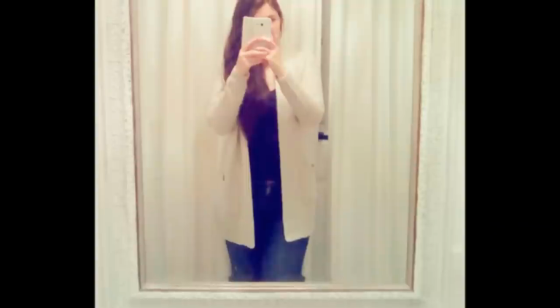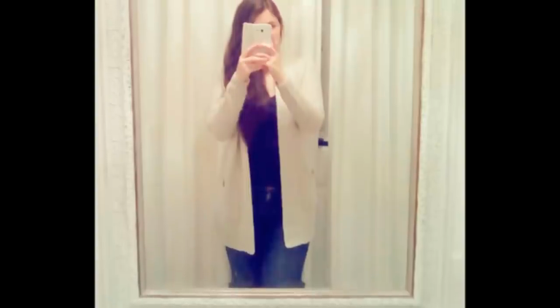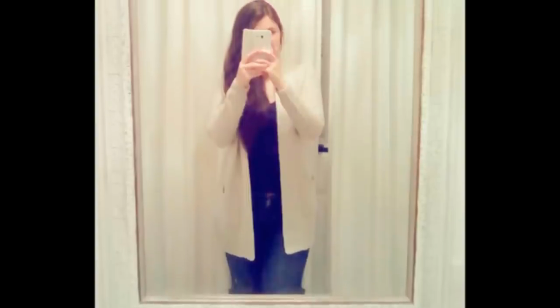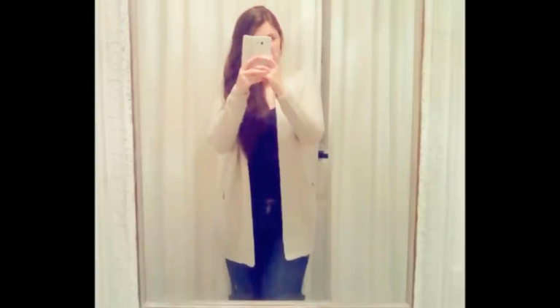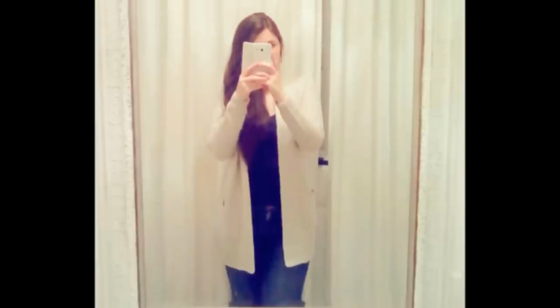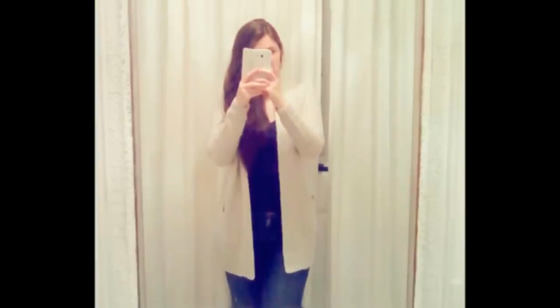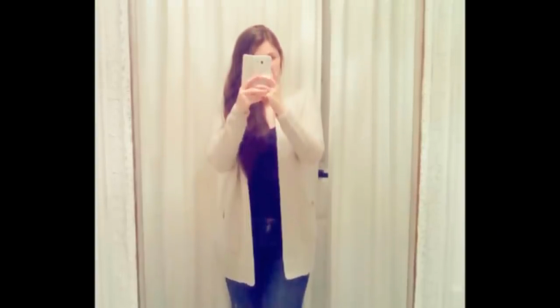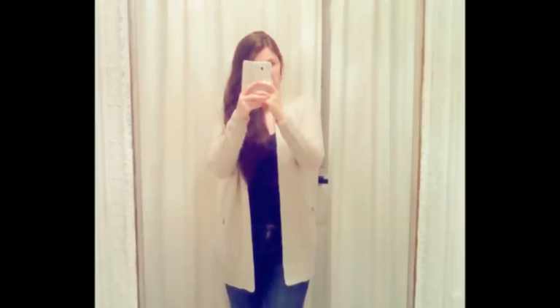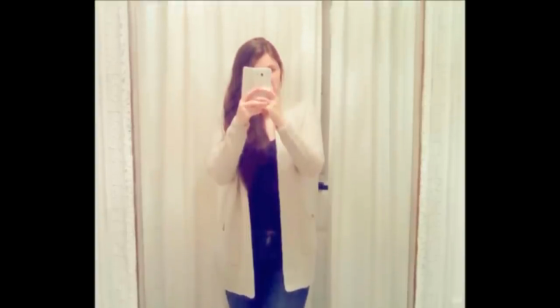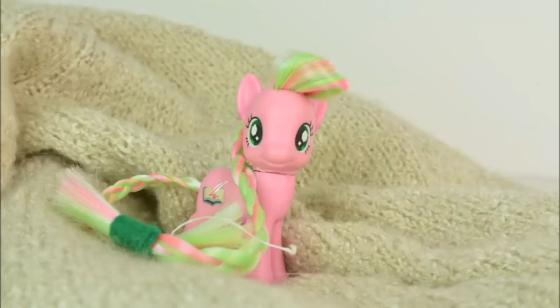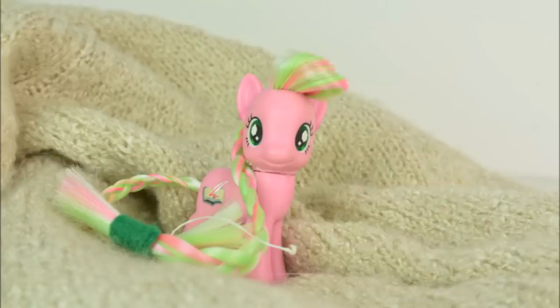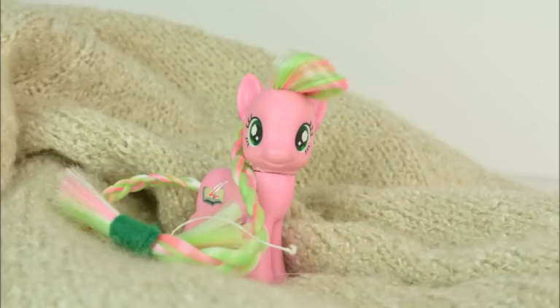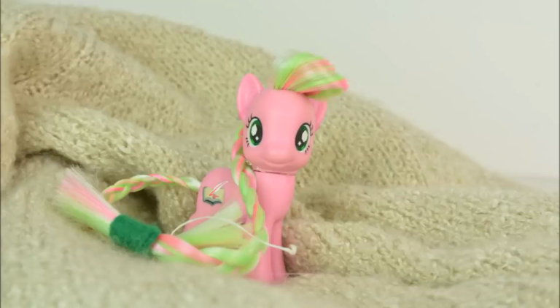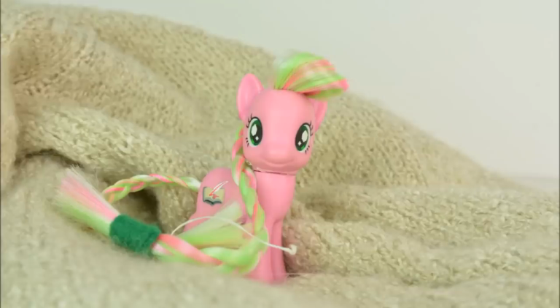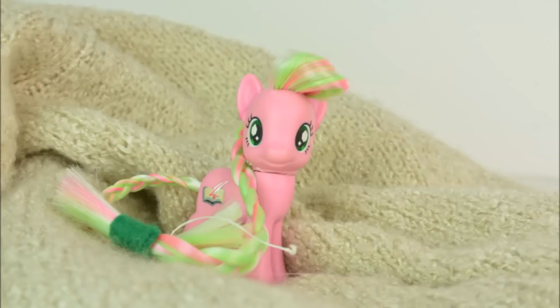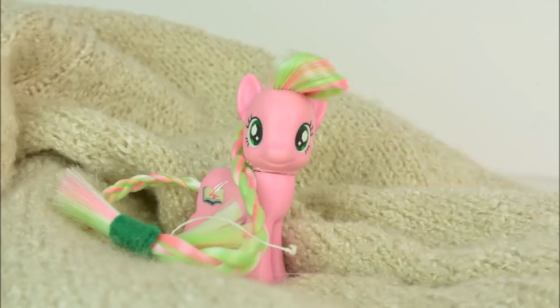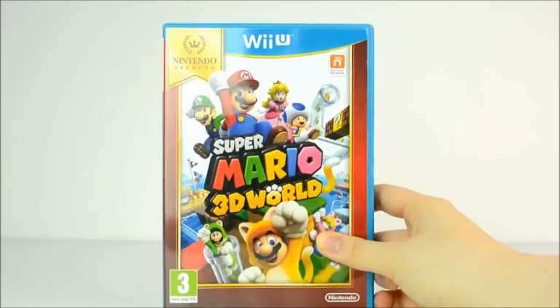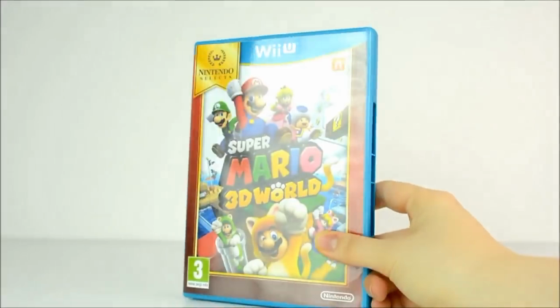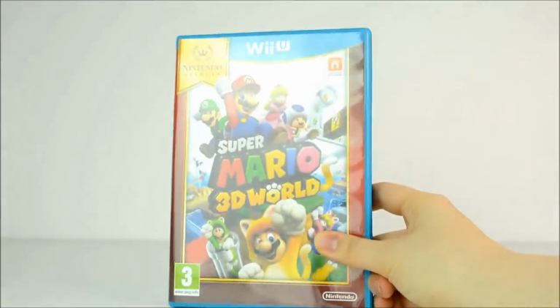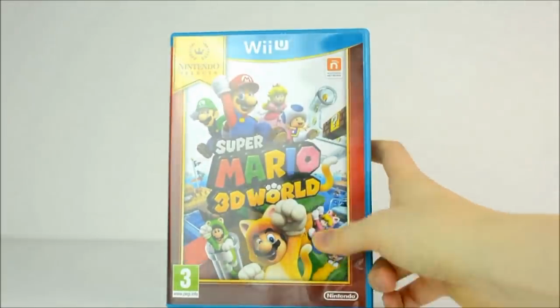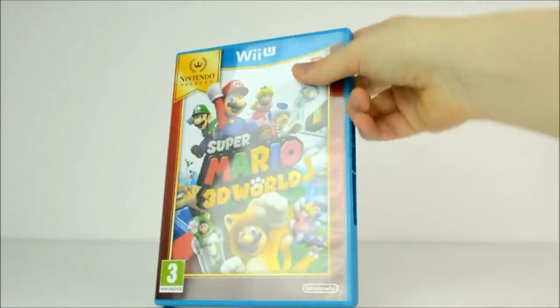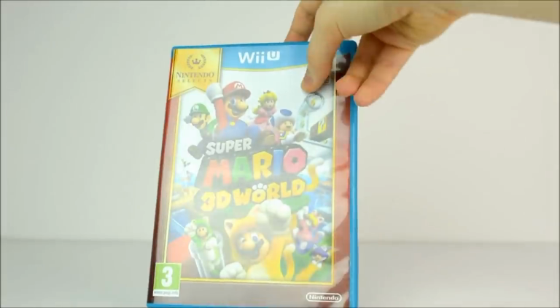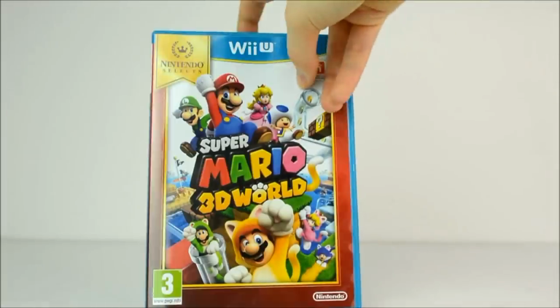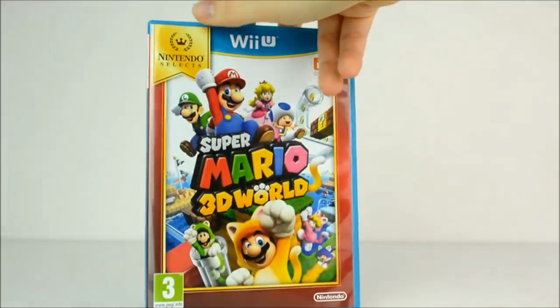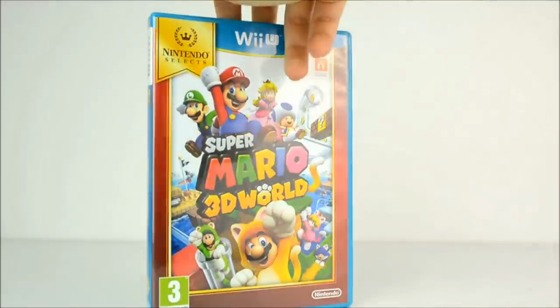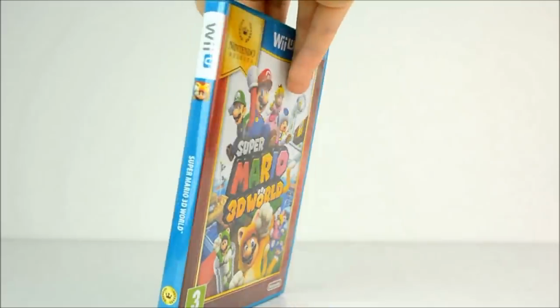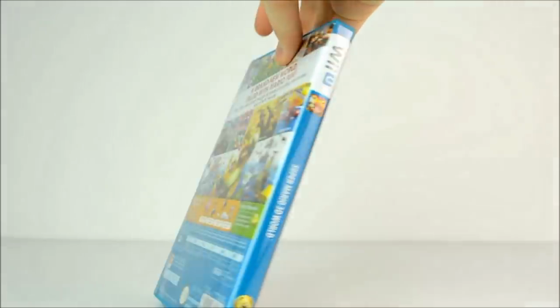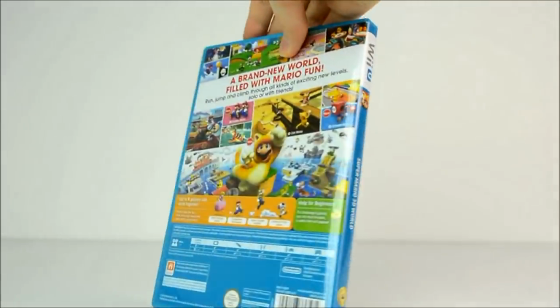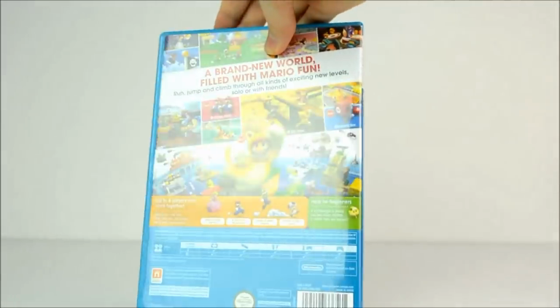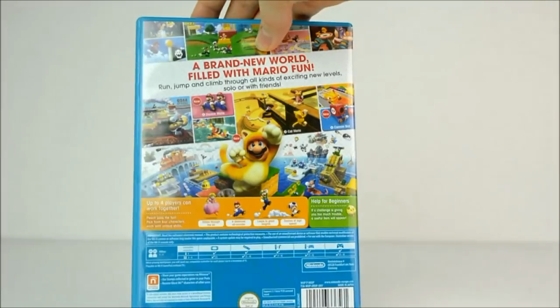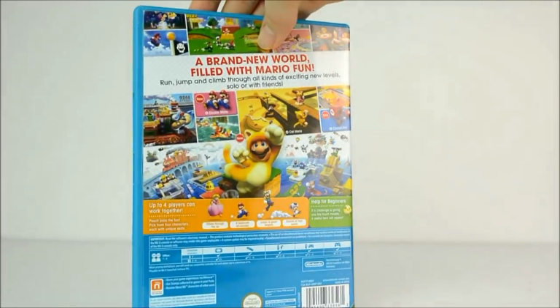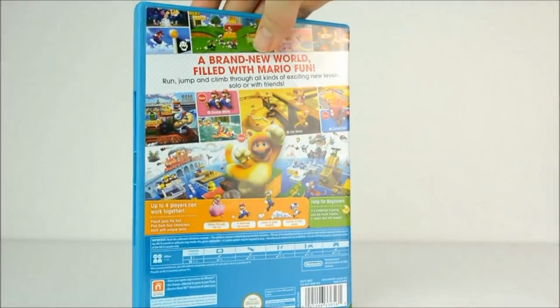I also got this lovely cosy cardigan, which I love so much that I've been wearing it every day since I got it. I got Super Mario 3D World to share with my brothers, and I honestly don't know what I'm doing on the game.